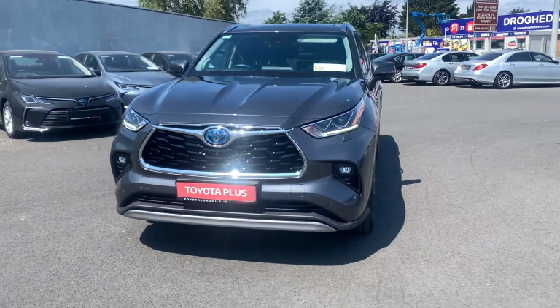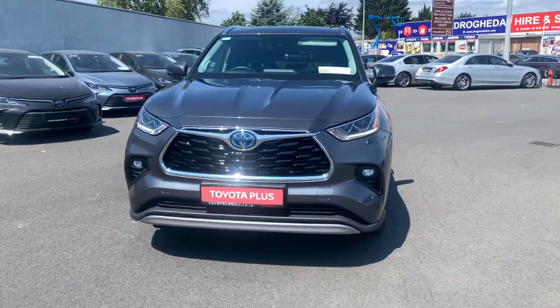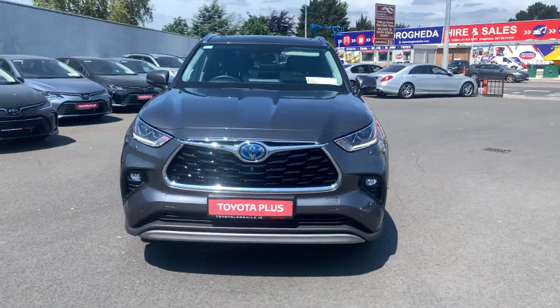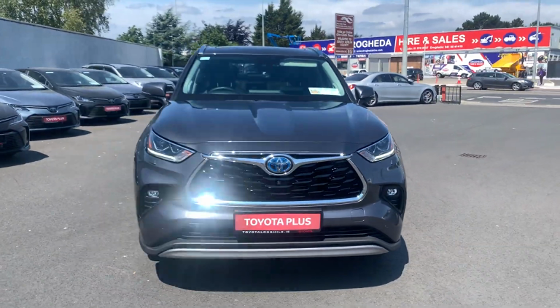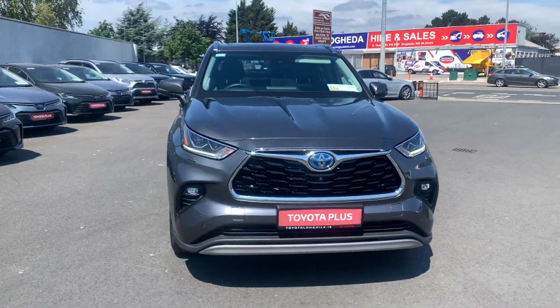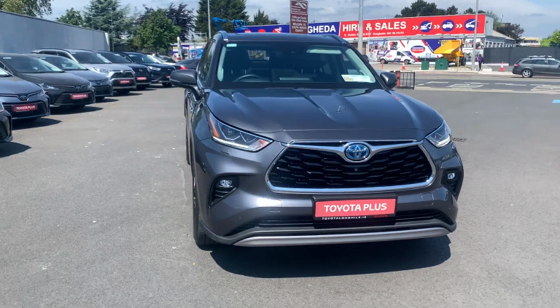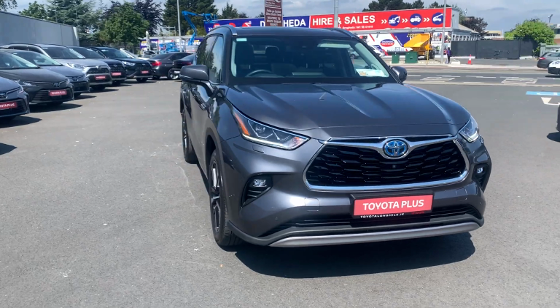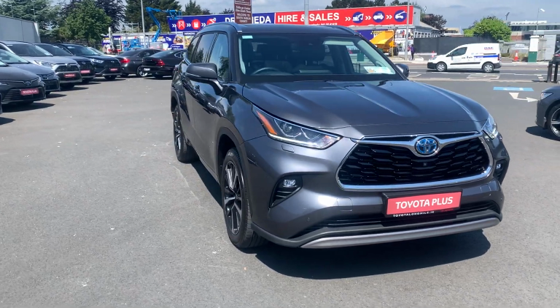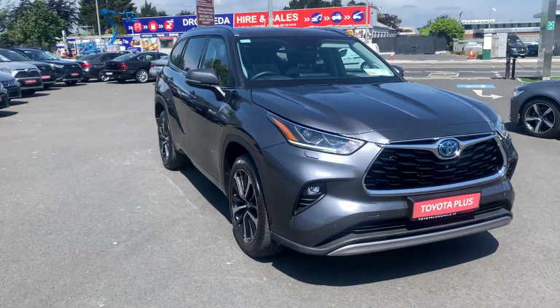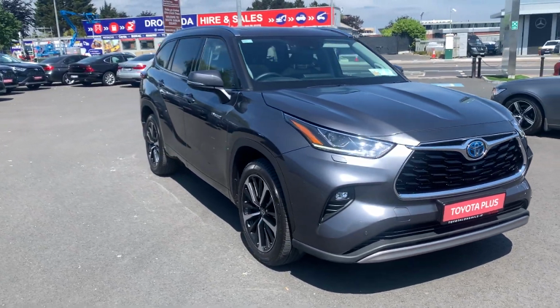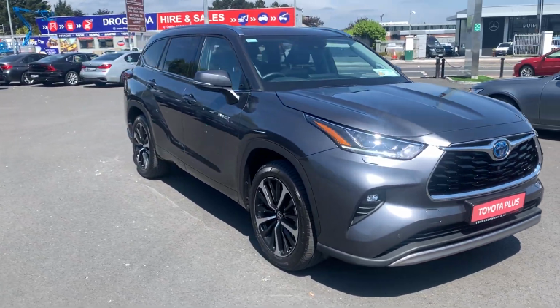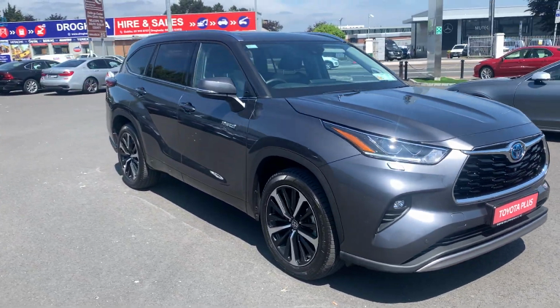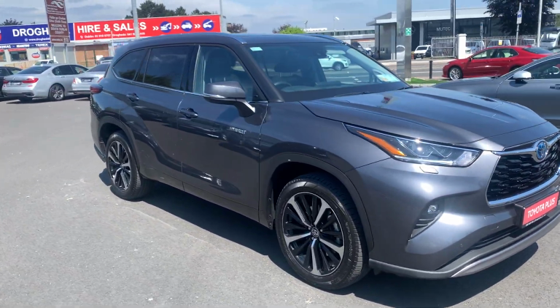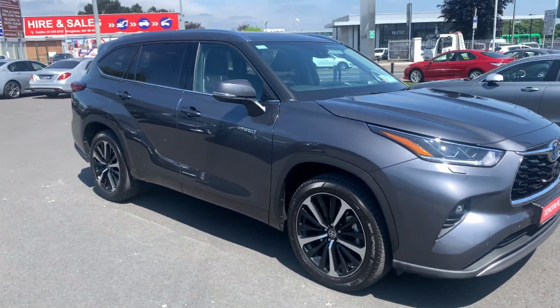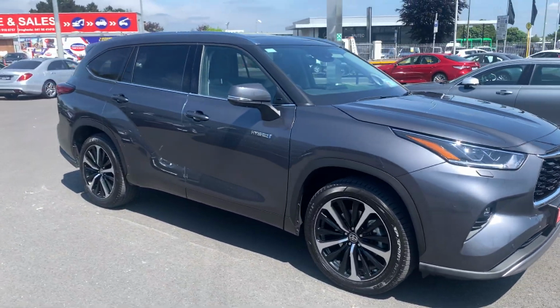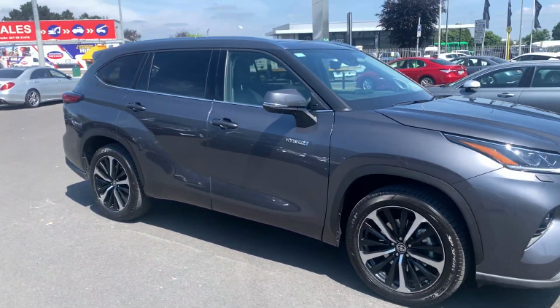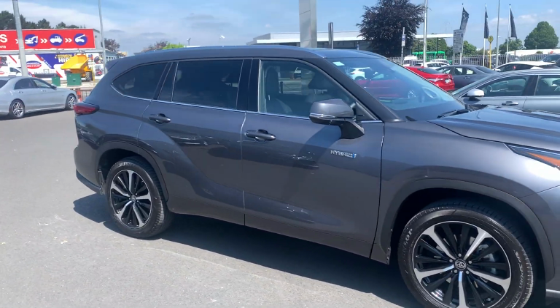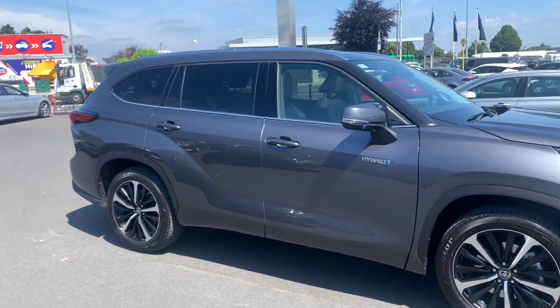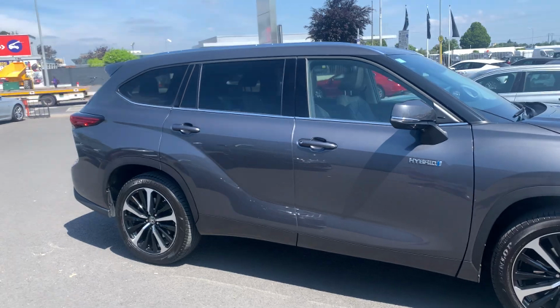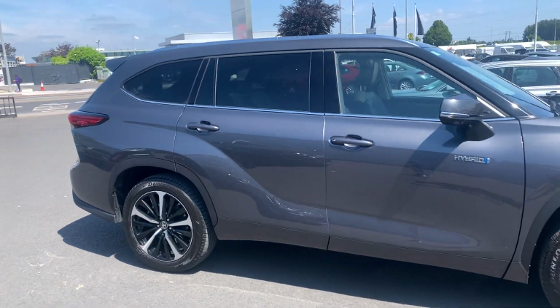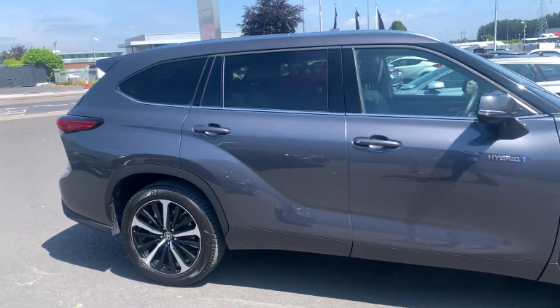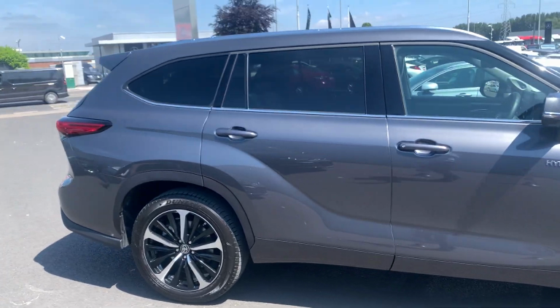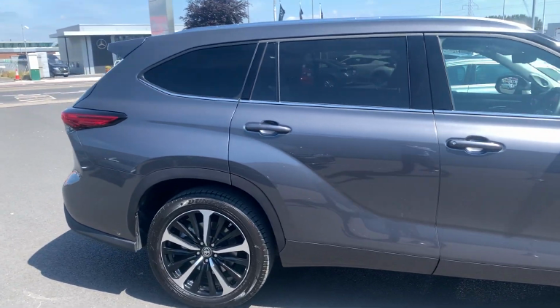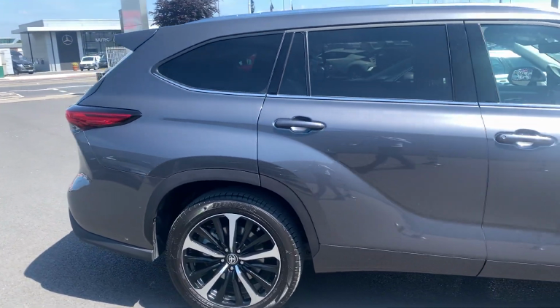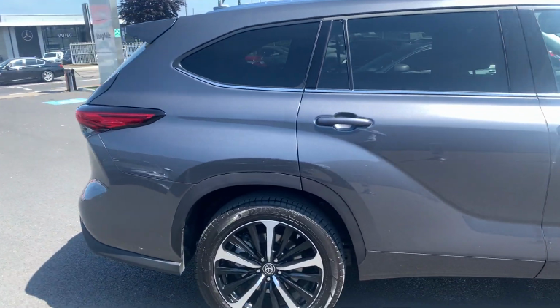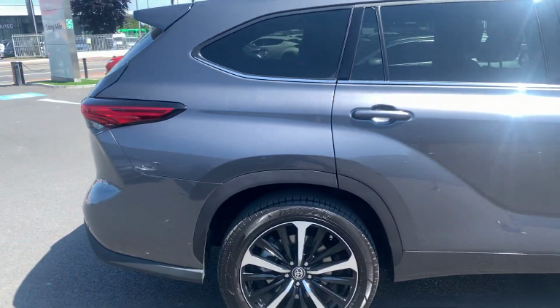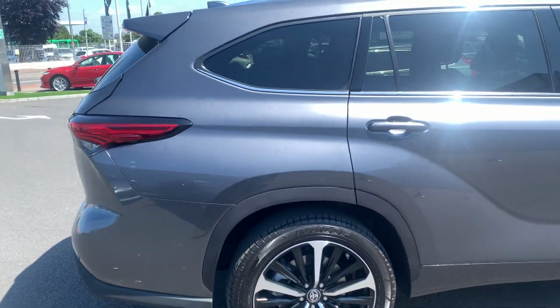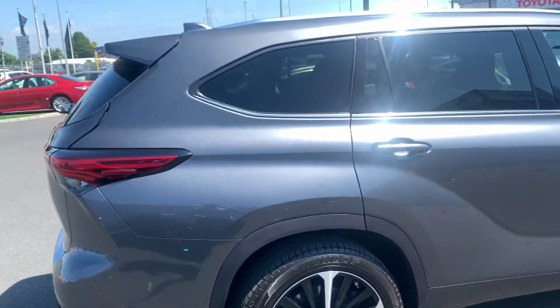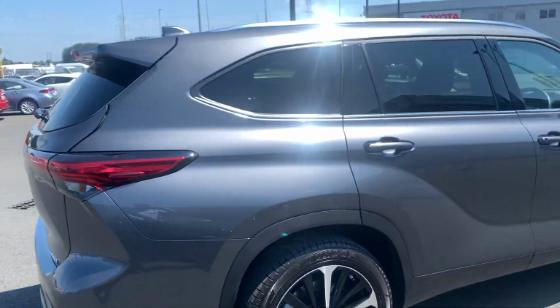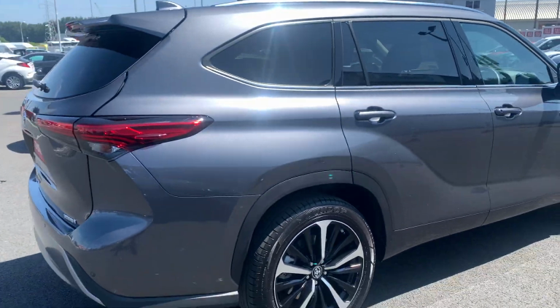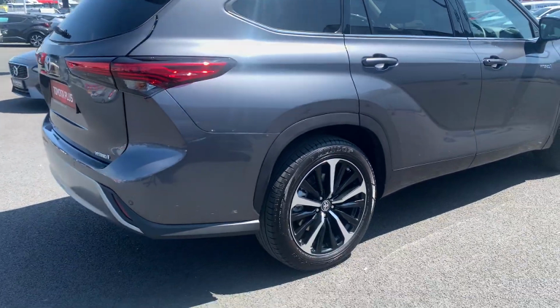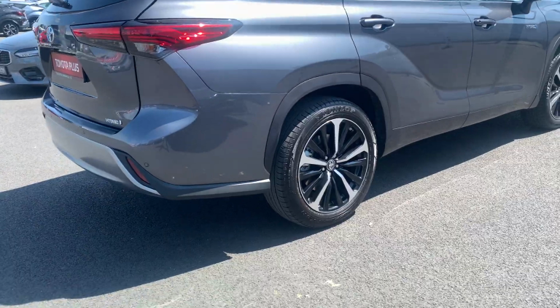Welcome to Toyota Long Mile. New in stock today we have this 2011 Toyota Highlander. It's a 2.5 Hybrid Platinum model finished in ash grey. This is our demo model.